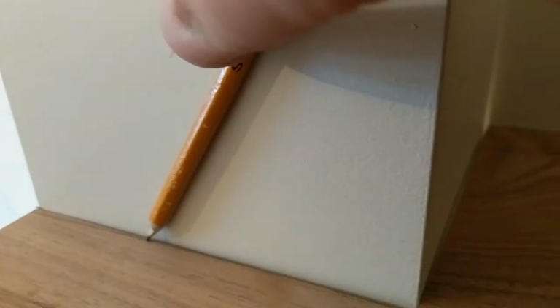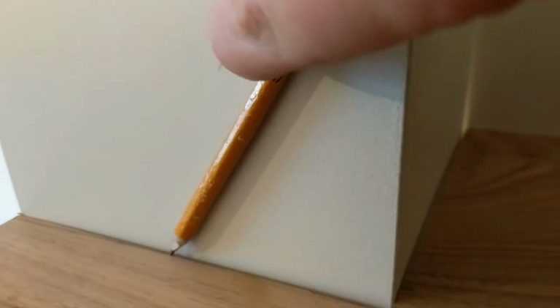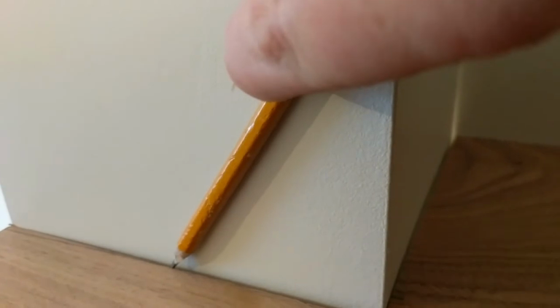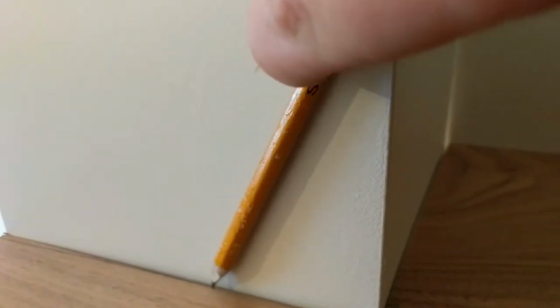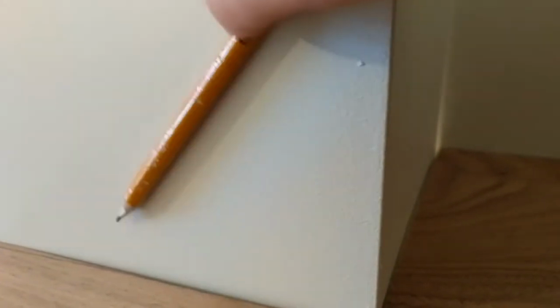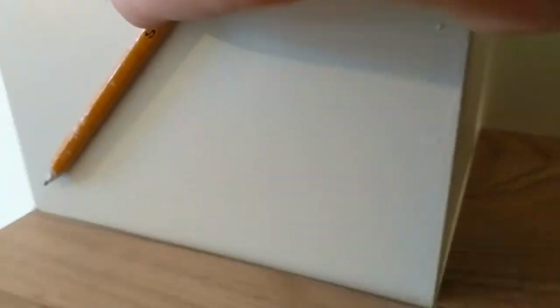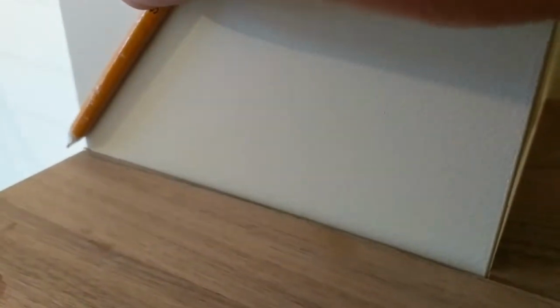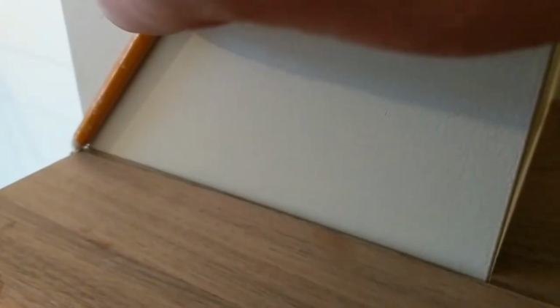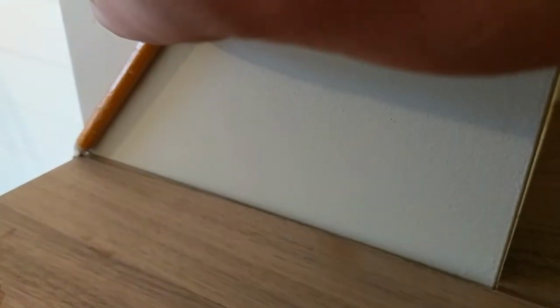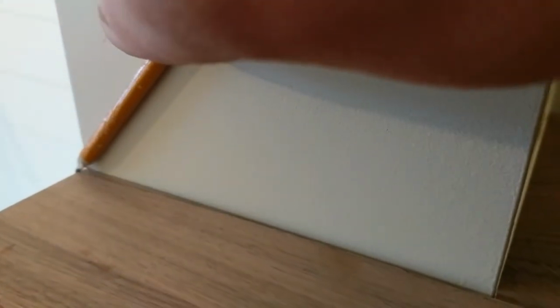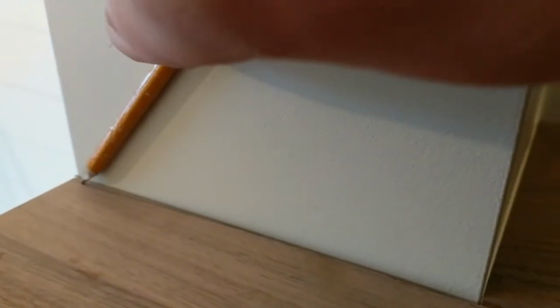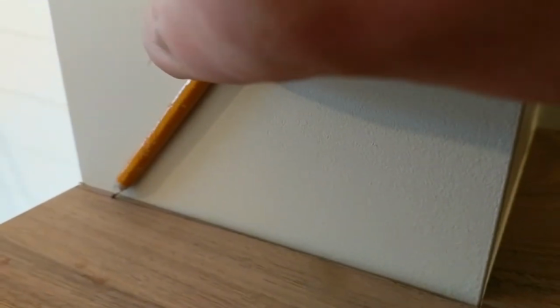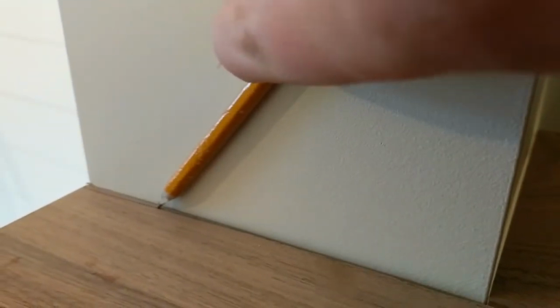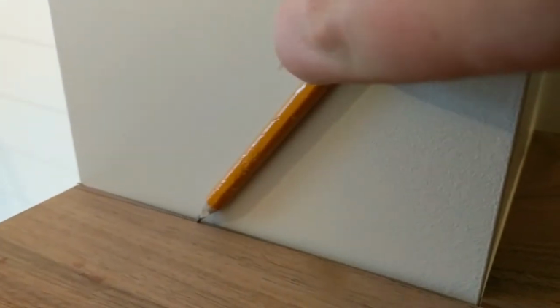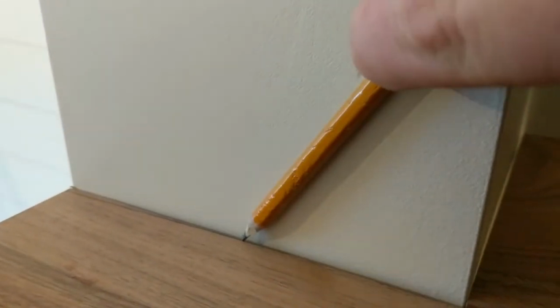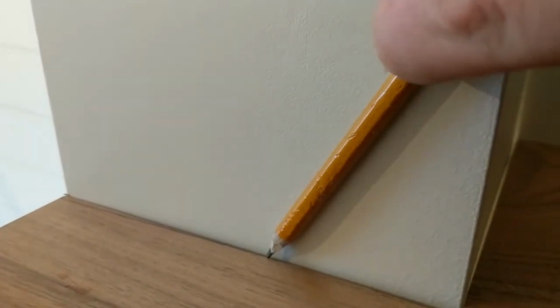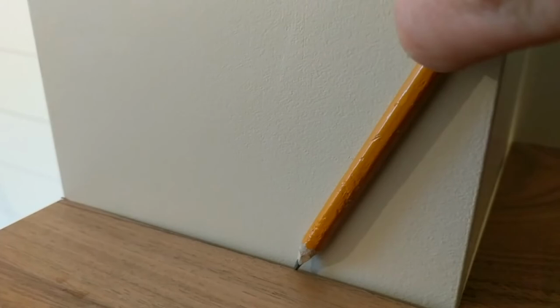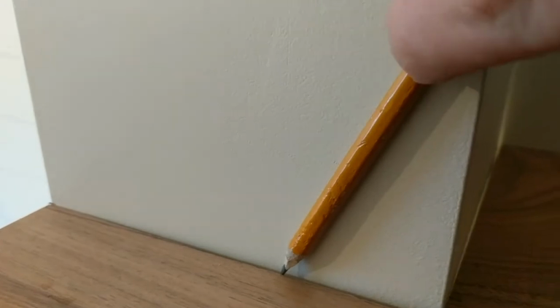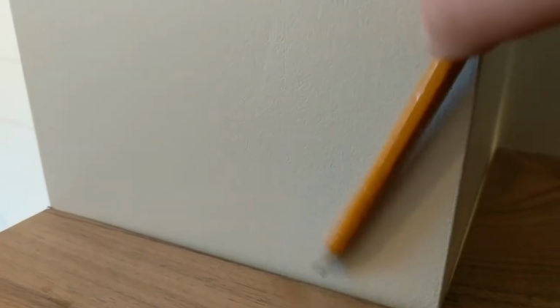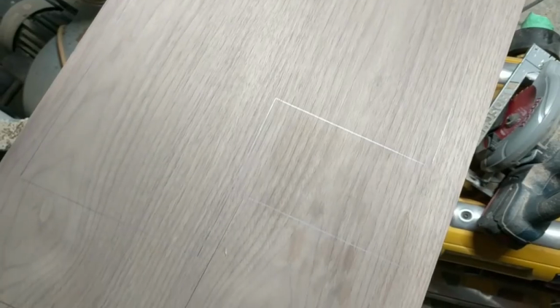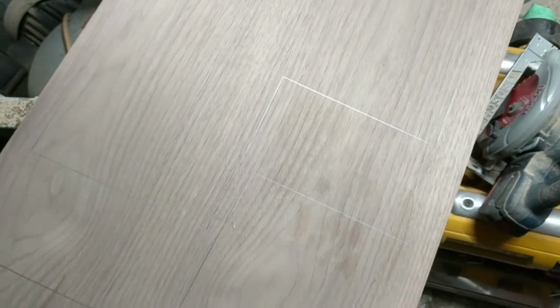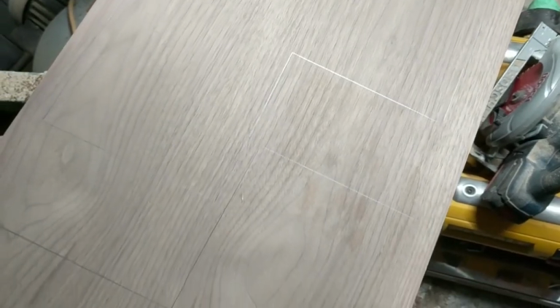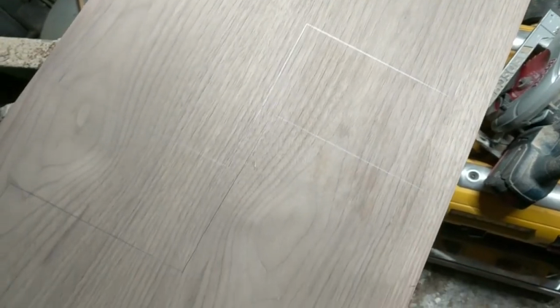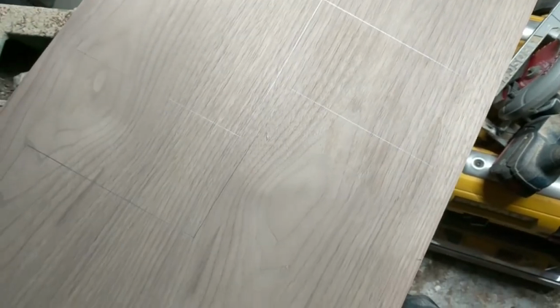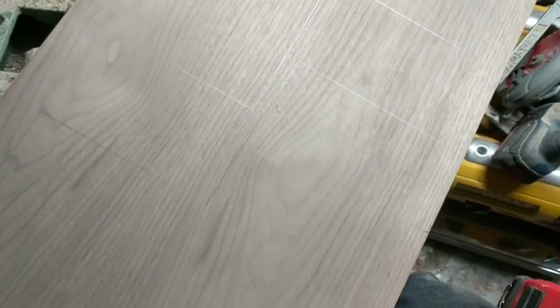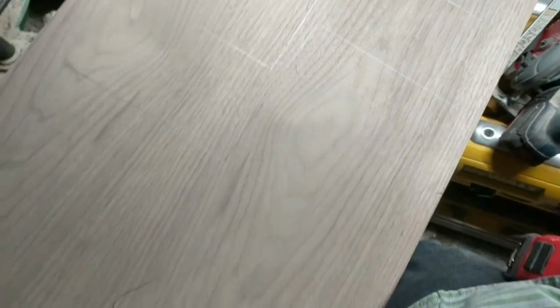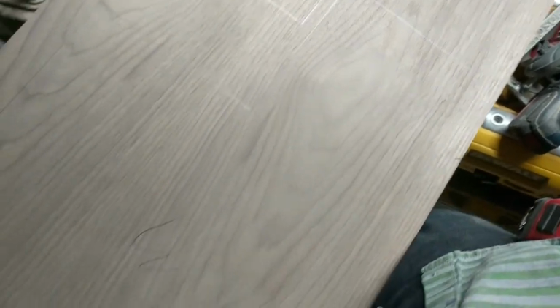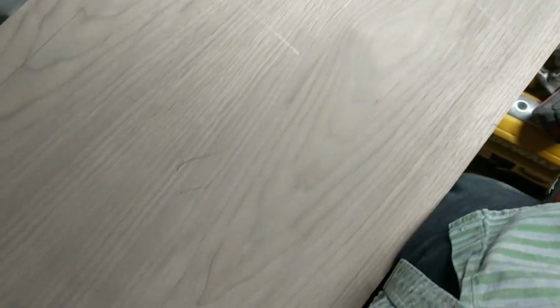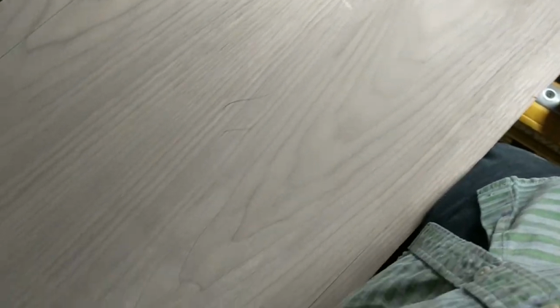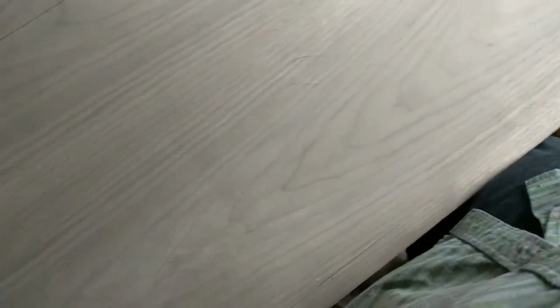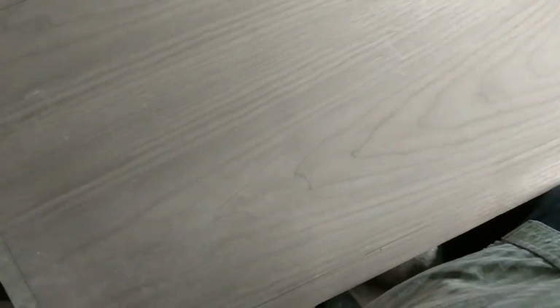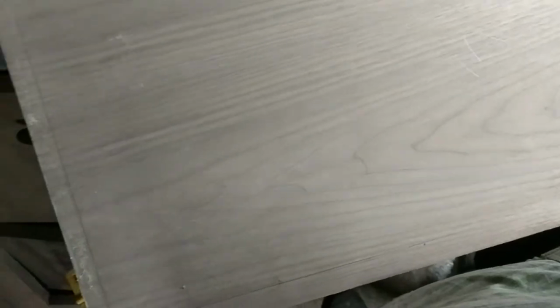After scribing the shelves, I brought them back to the shop and traced them onto some scrap walnut veneered plywood that I had, and then after gluing them together I used a flush trim router to get them to exact size.